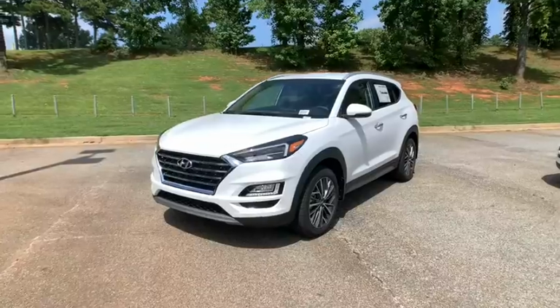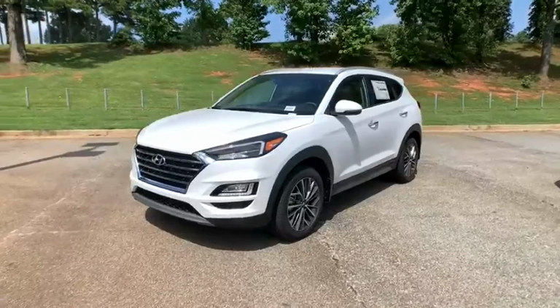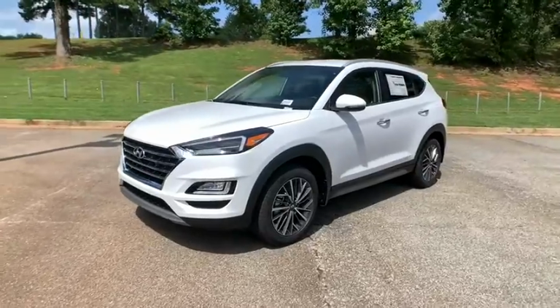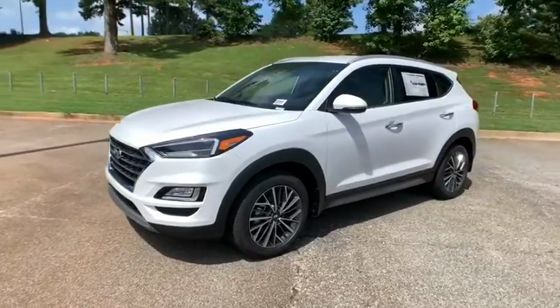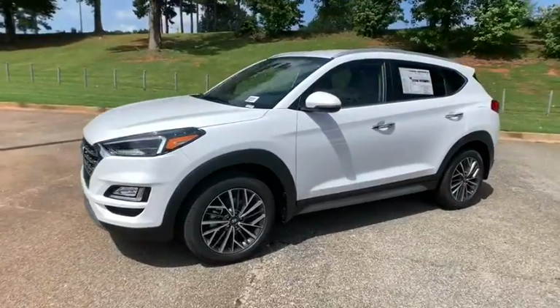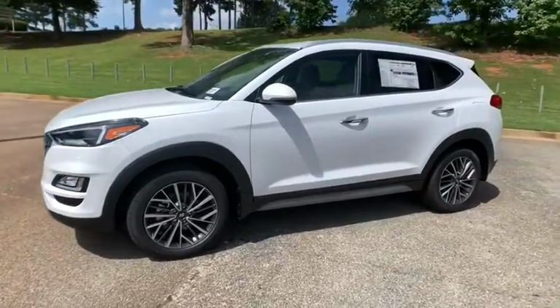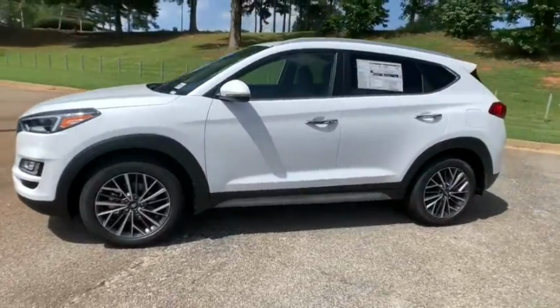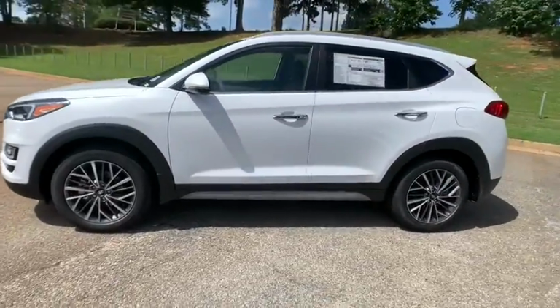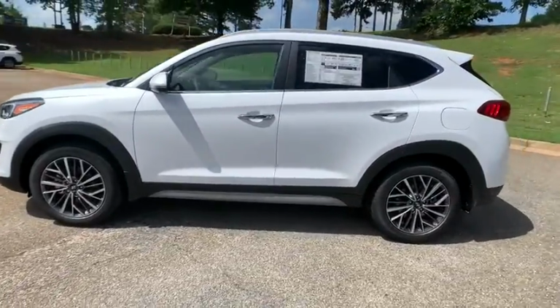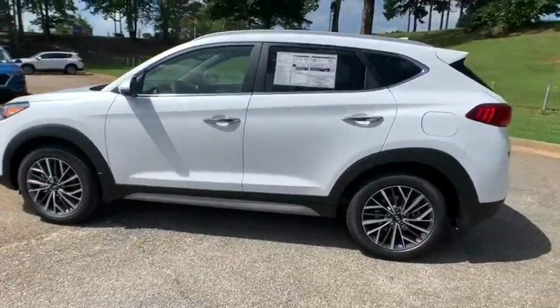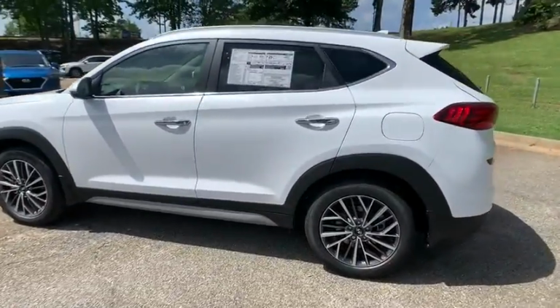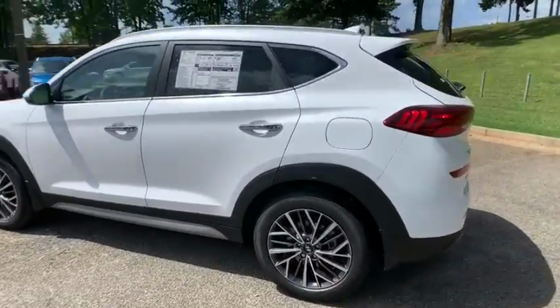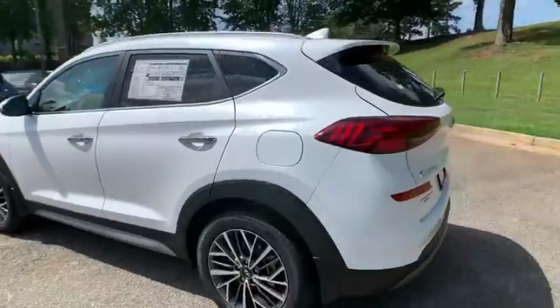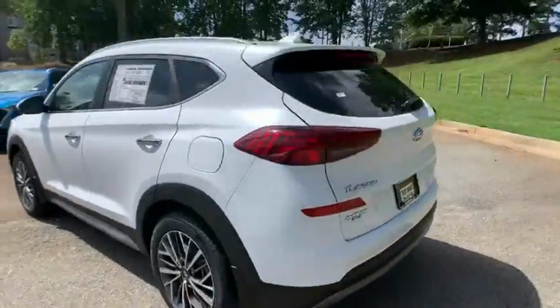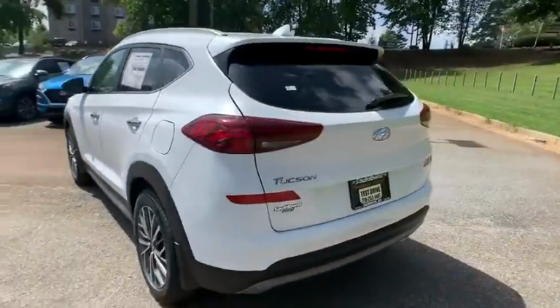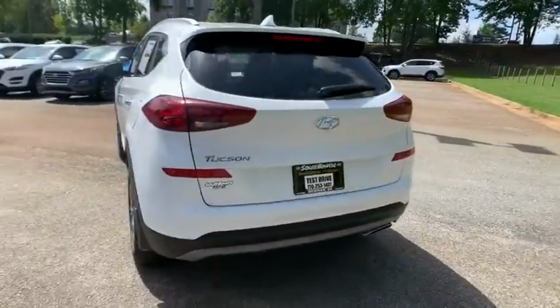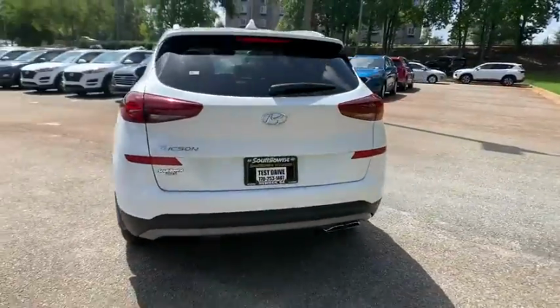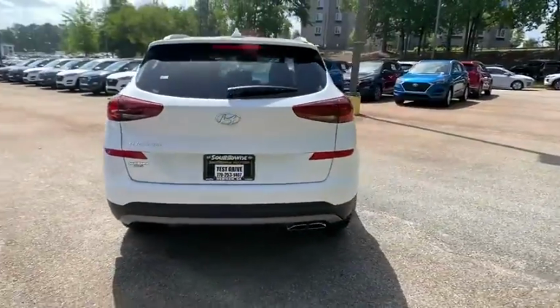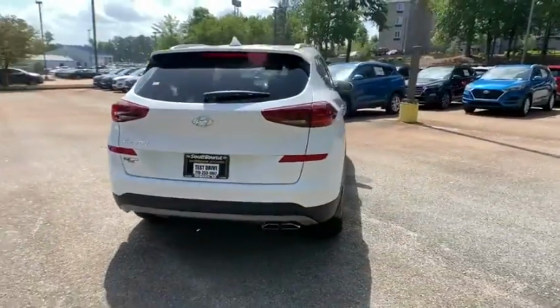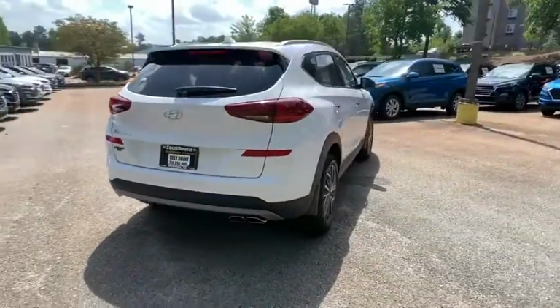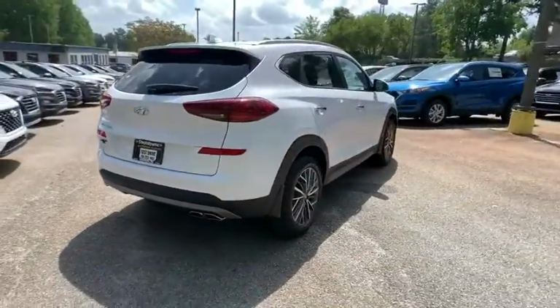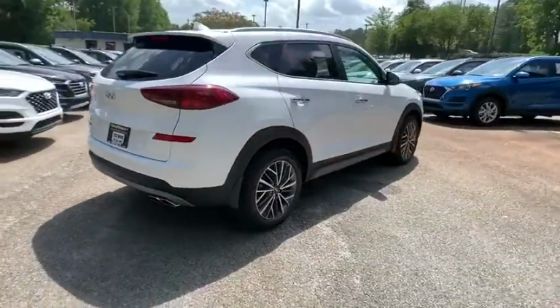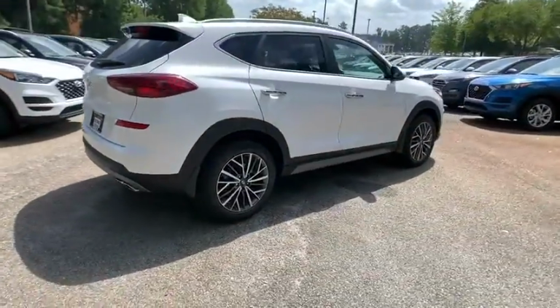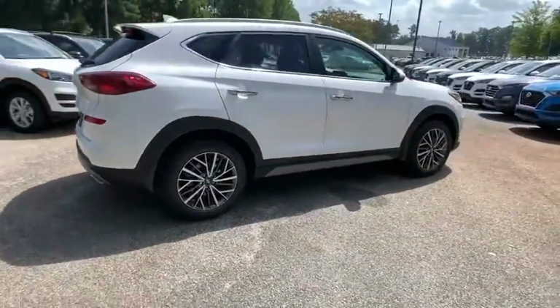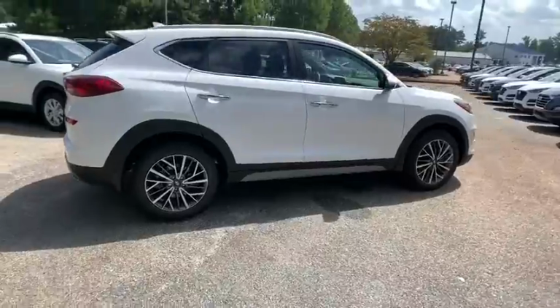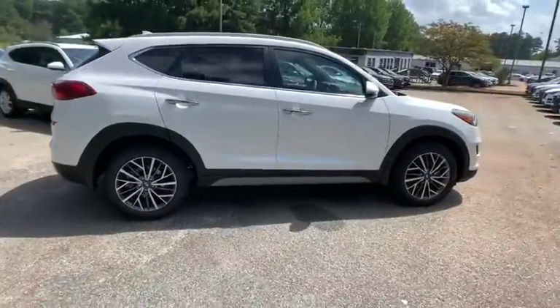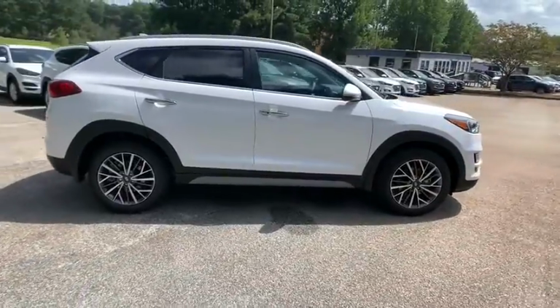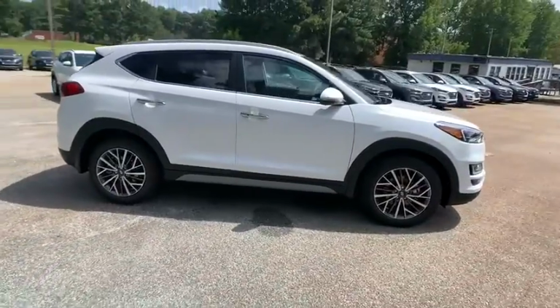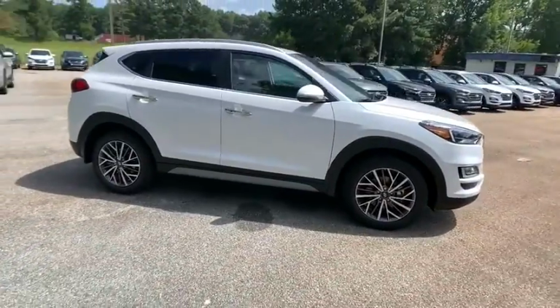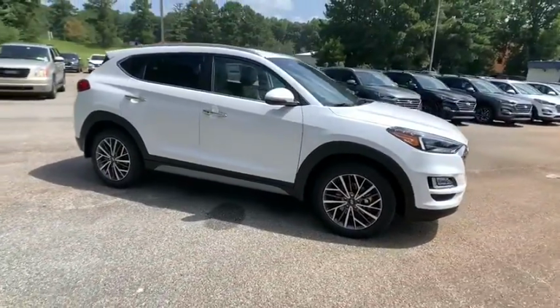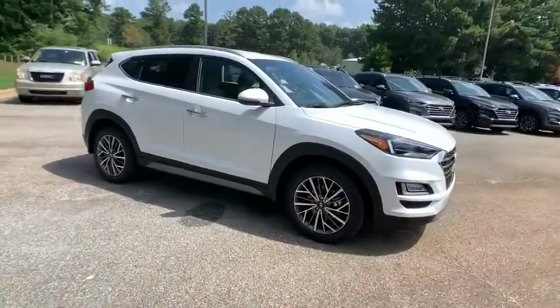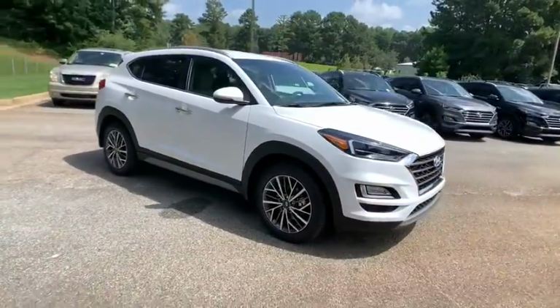We are pleased to show you the 2021 Hyundai Tucson. Boasting low noise and vibration levels and a smooth ride, the Tucson combines the rugged utility of an SUV with the maneuverability and refinement of a car.